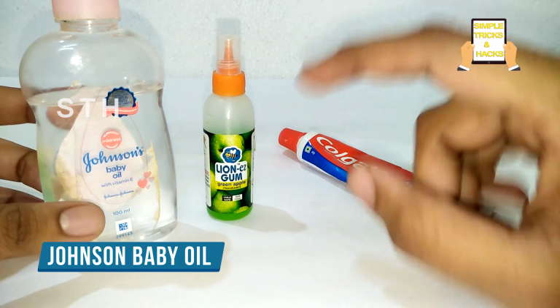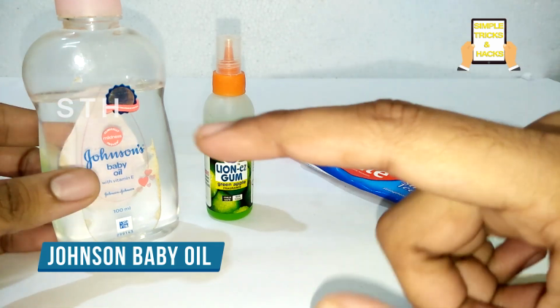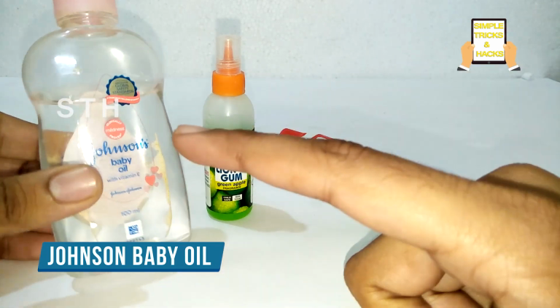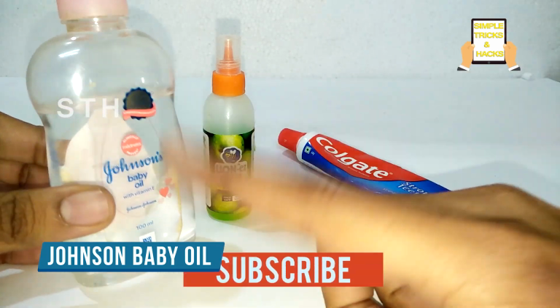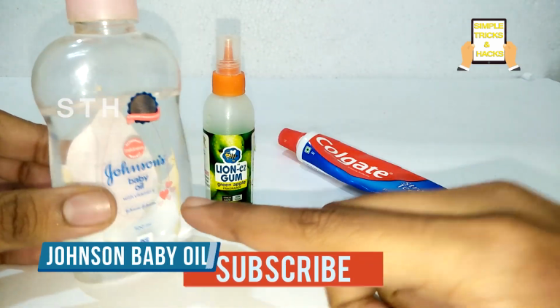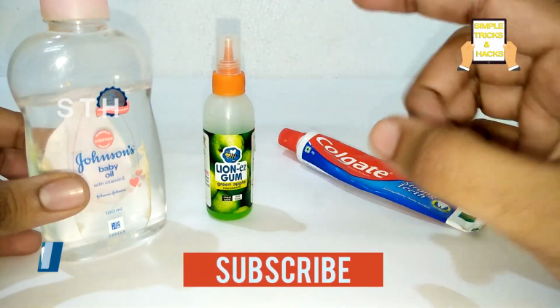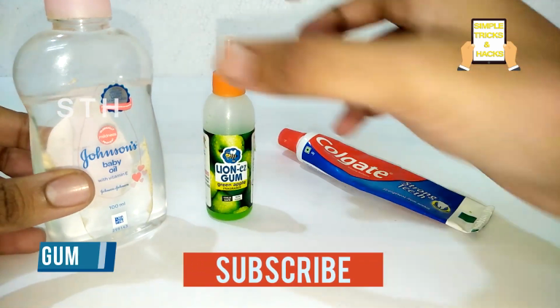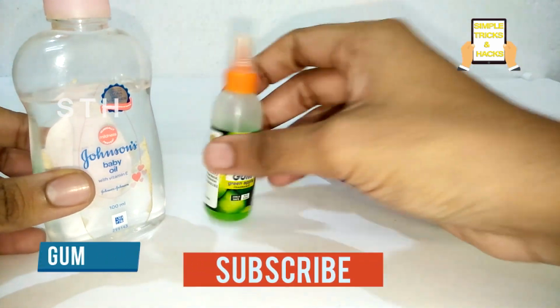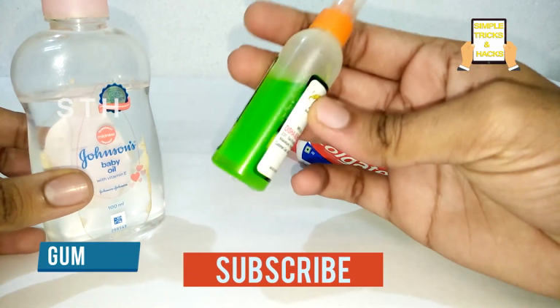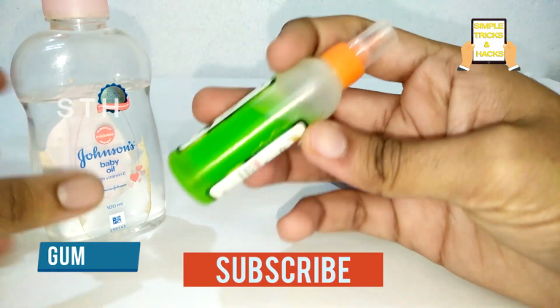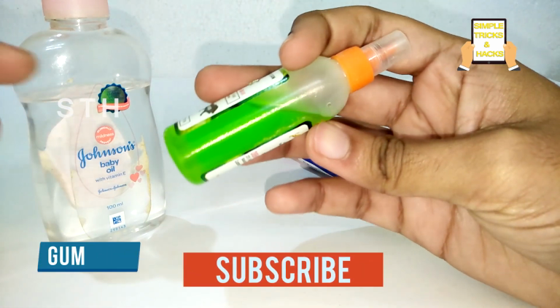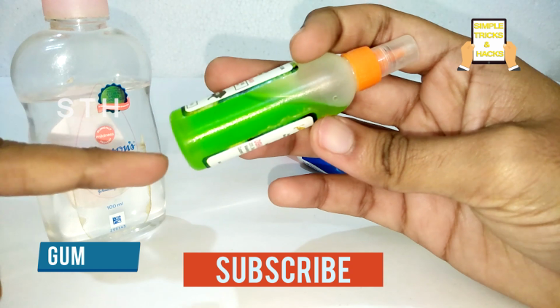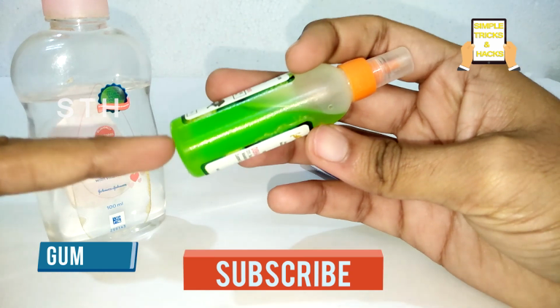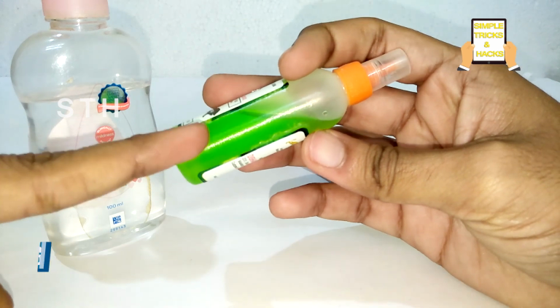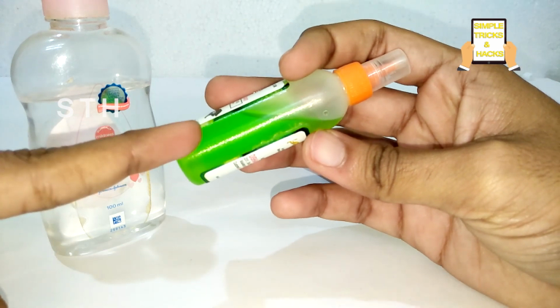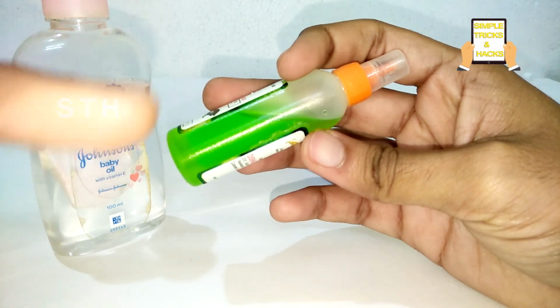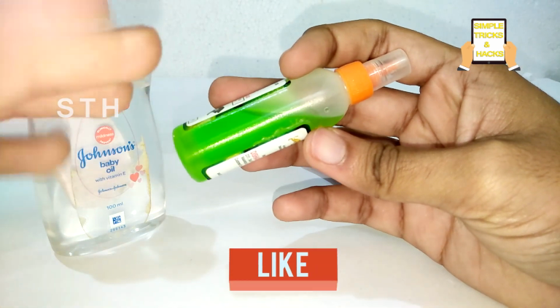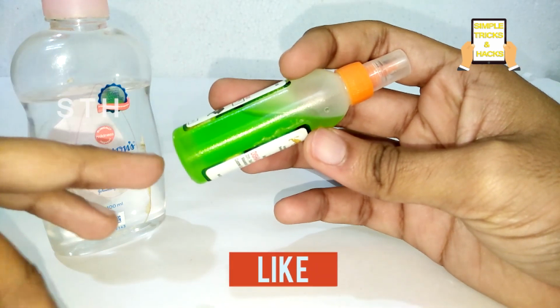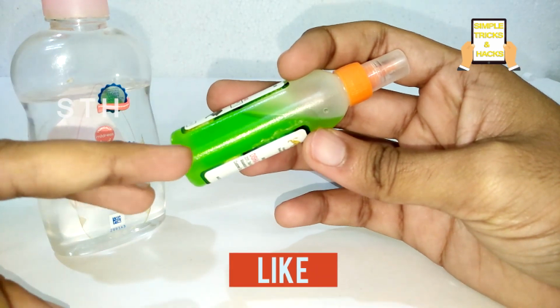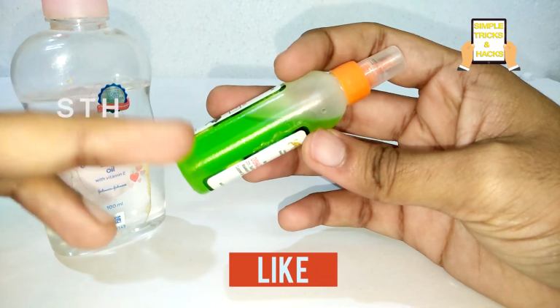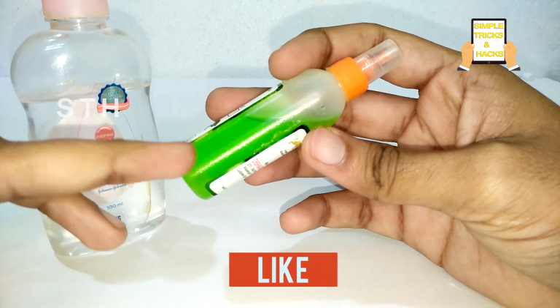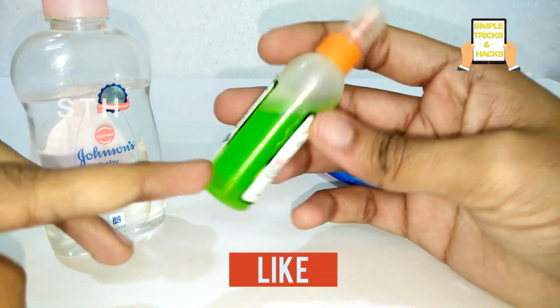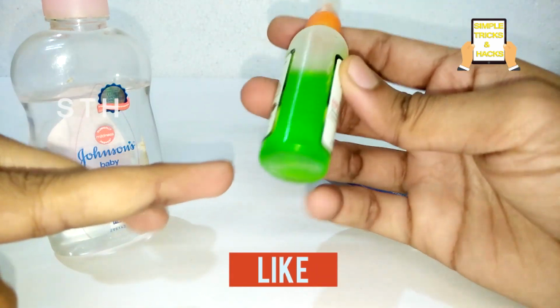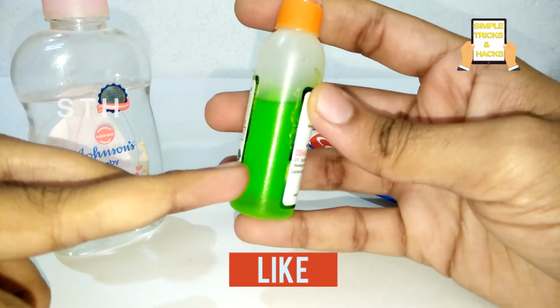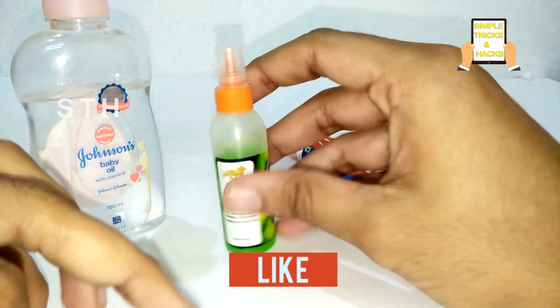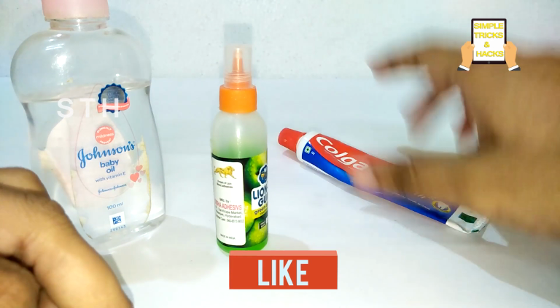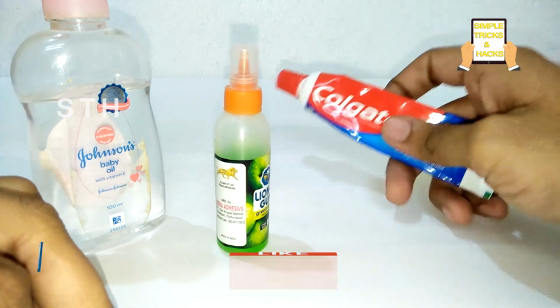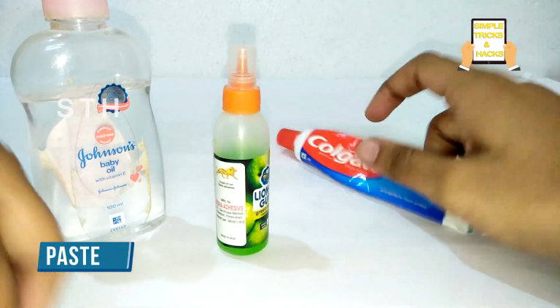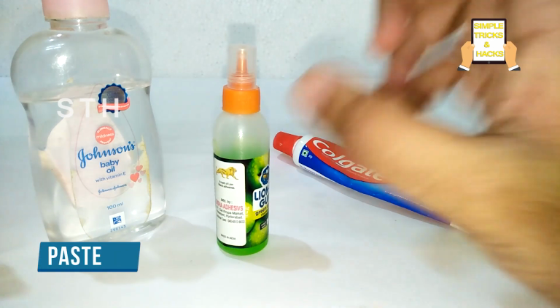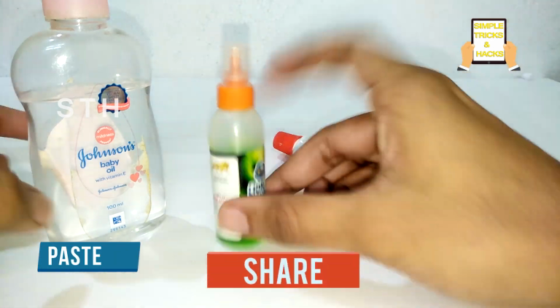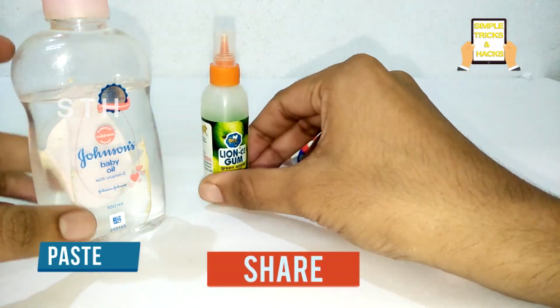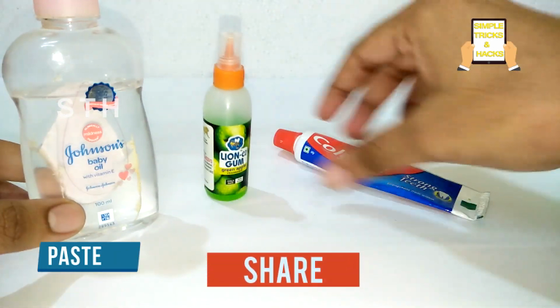For all this, we need to have Johnson's soil gum. You can choose any color — green, white, or any kind of color which you want, as your wish. Paste. Okay, let's start this video.